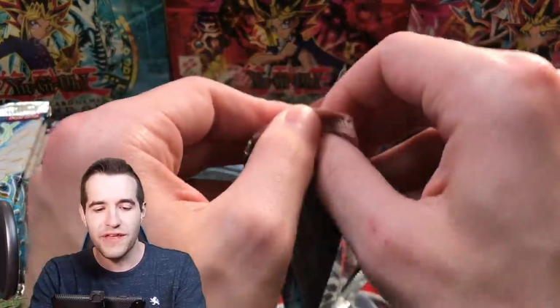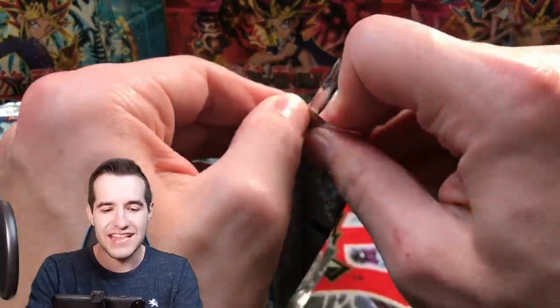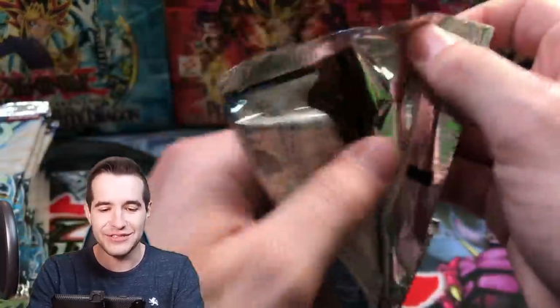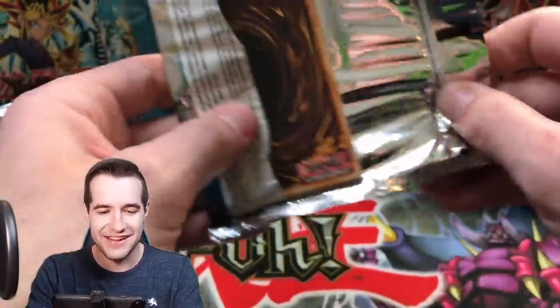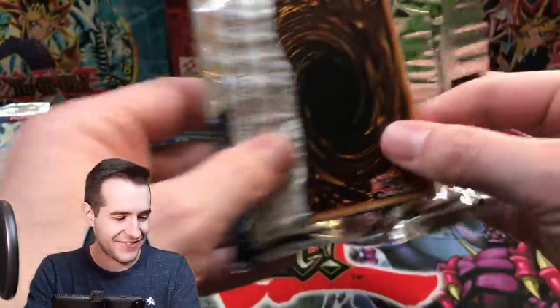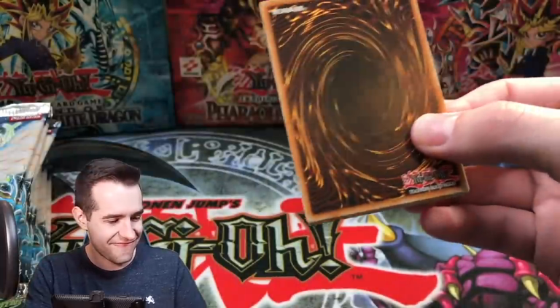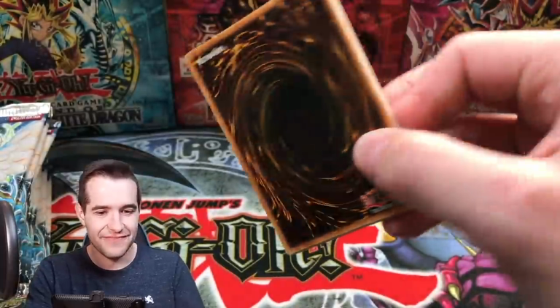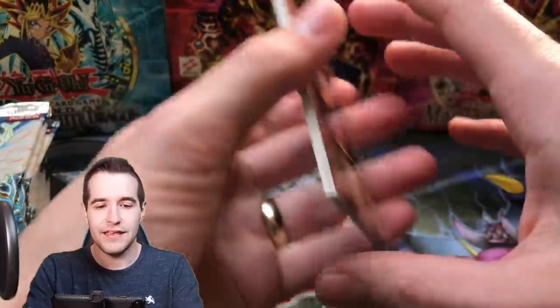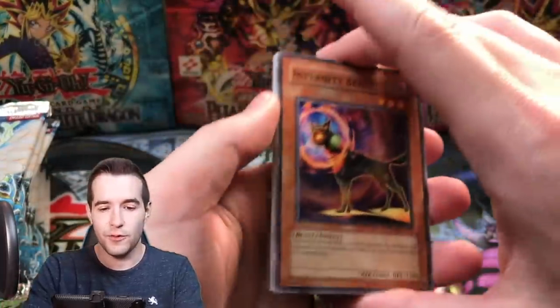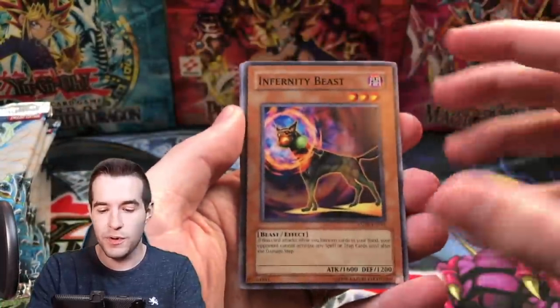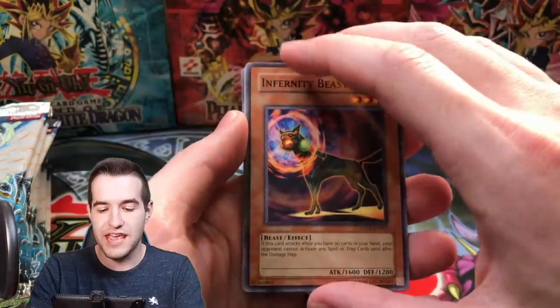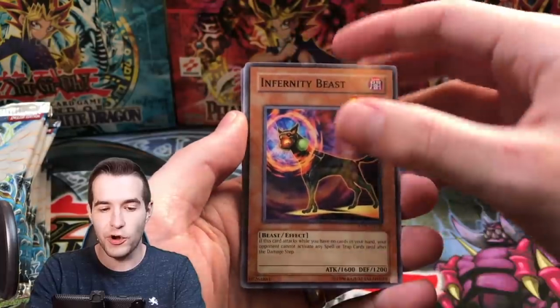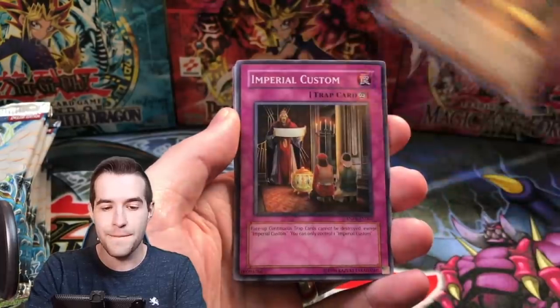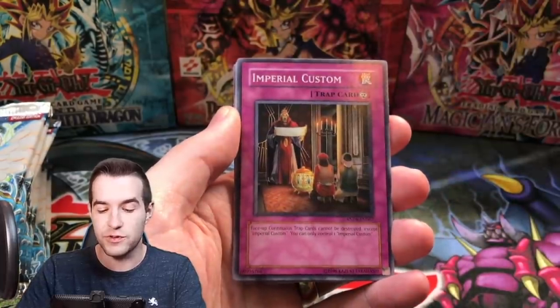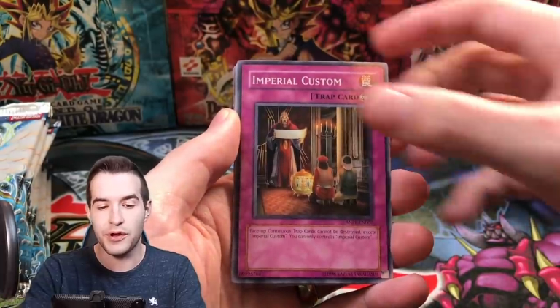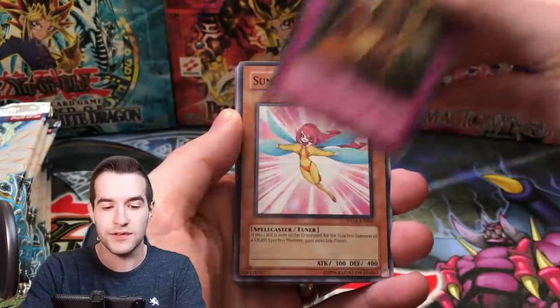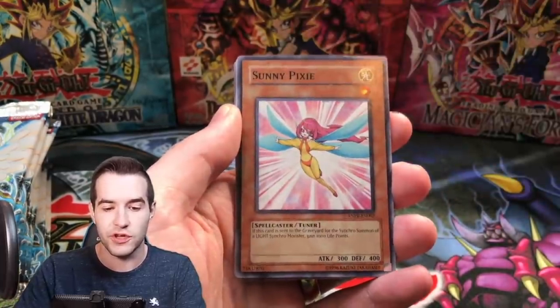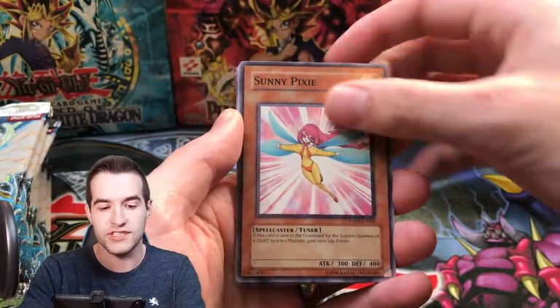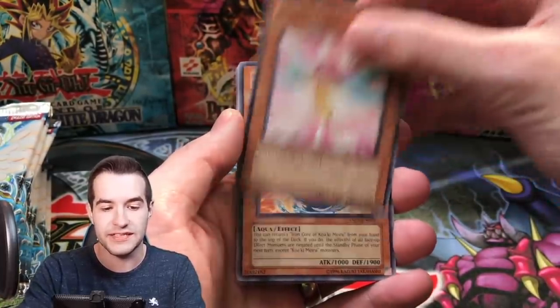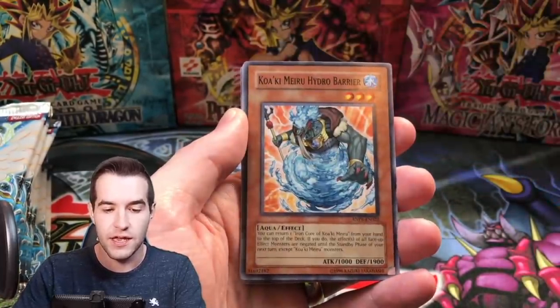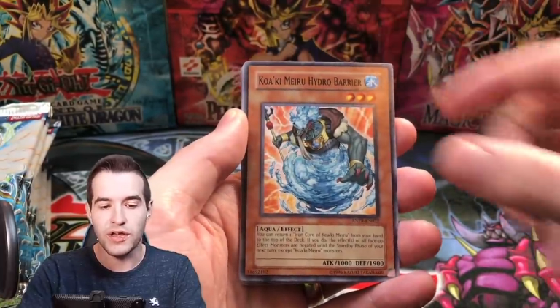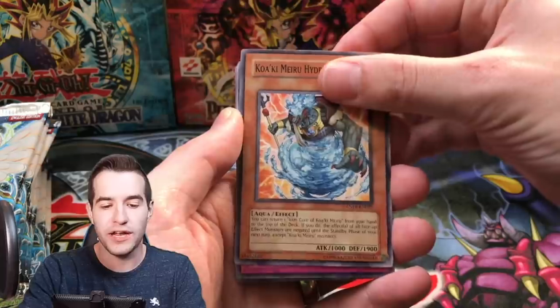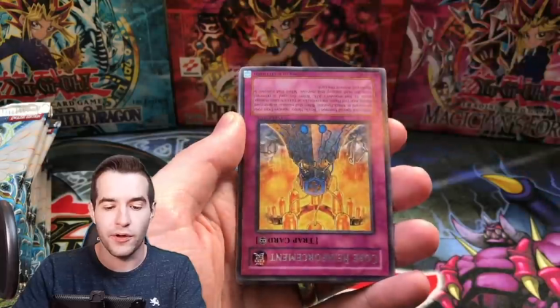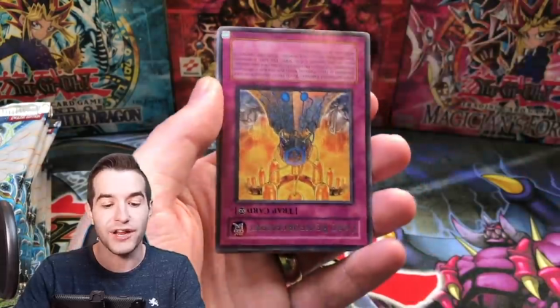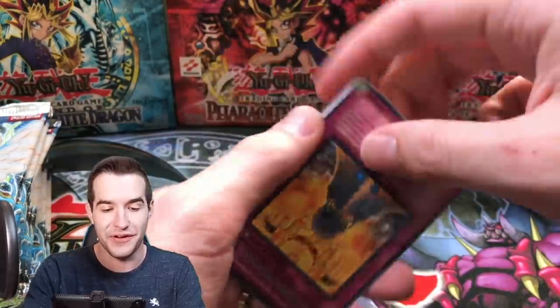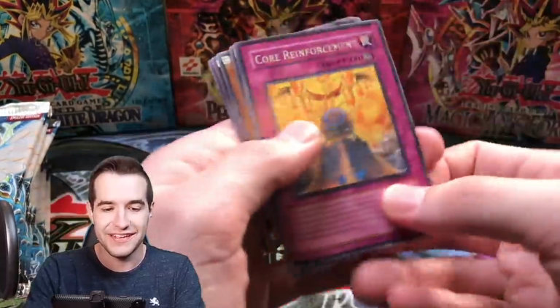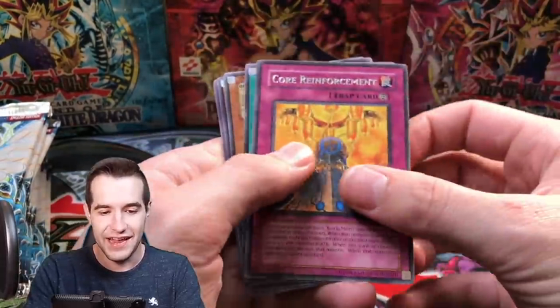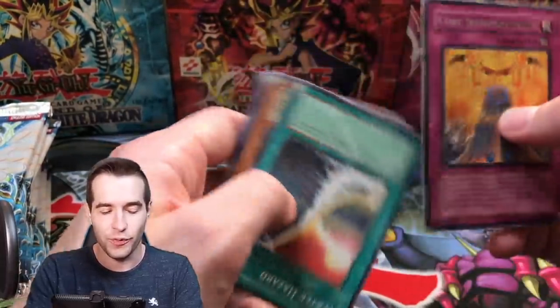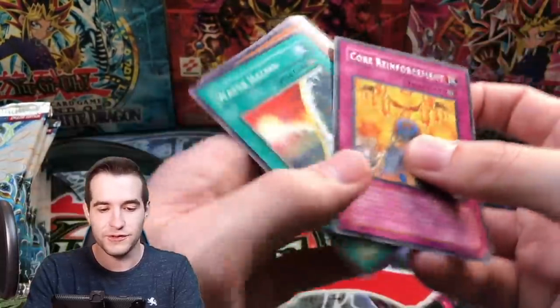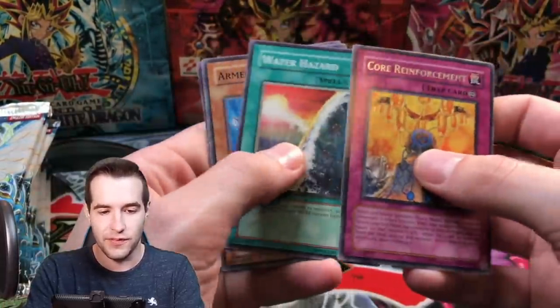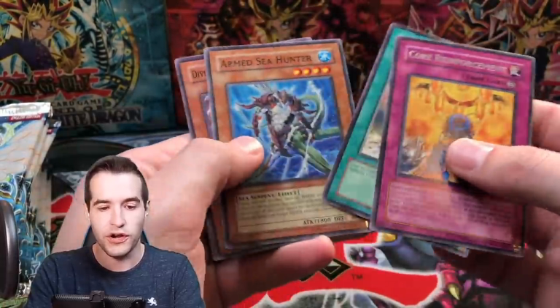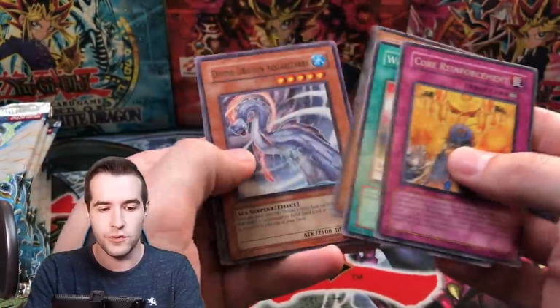Blackwing Fane the Steel Chain — here we go! We got the Infernity Beast, Imperial Custom, Sunny Pixie, Kwakimura Hydro Barrier, Core Reinforcement, and Water Hazard.